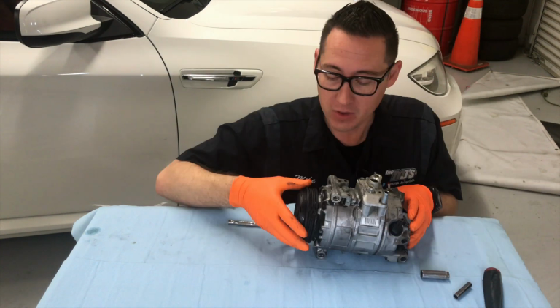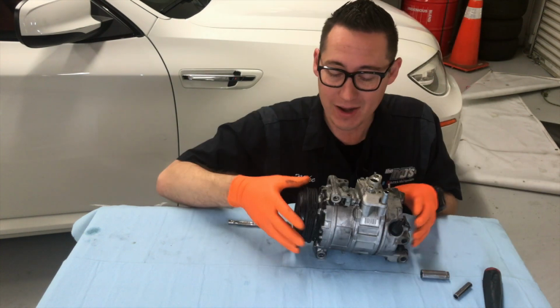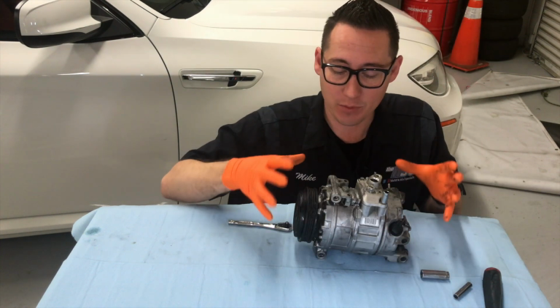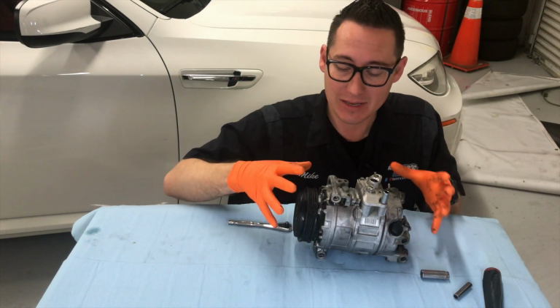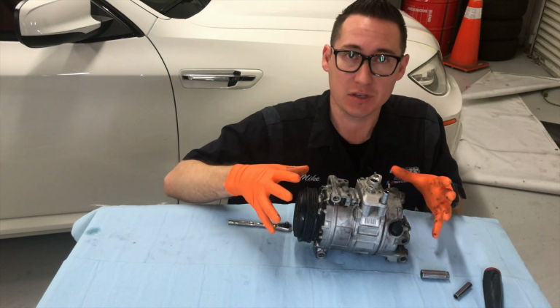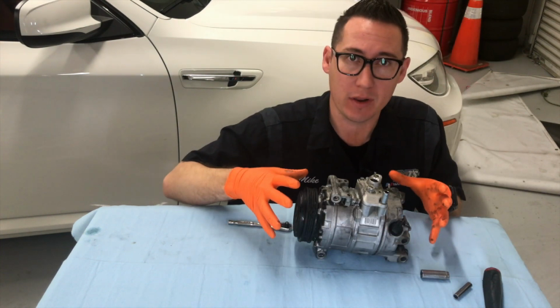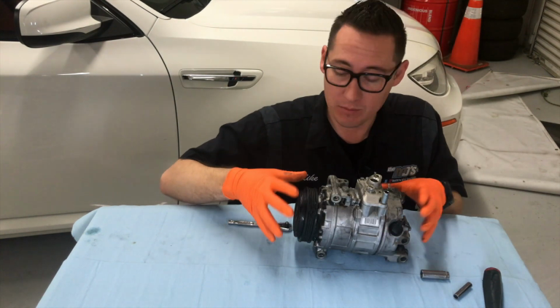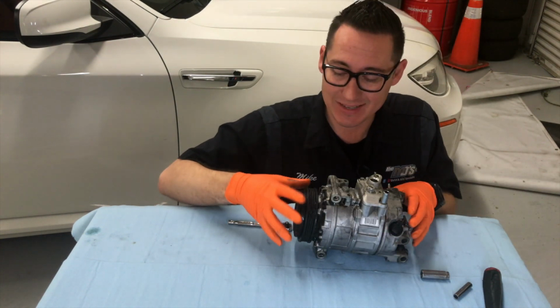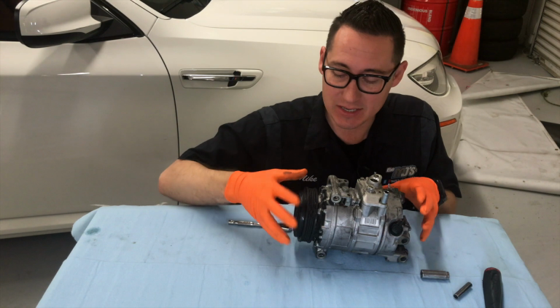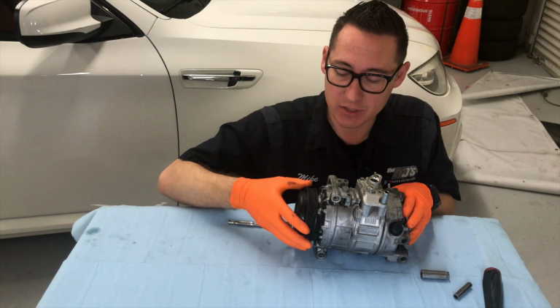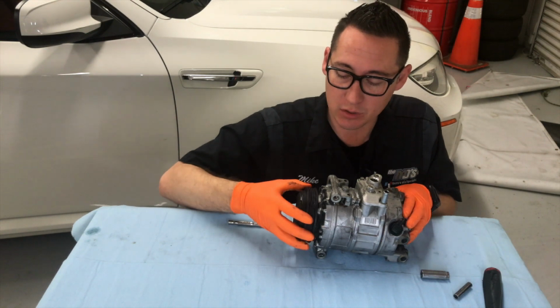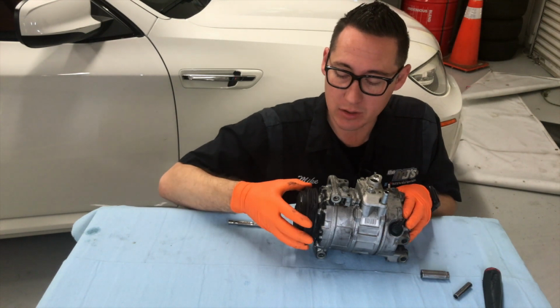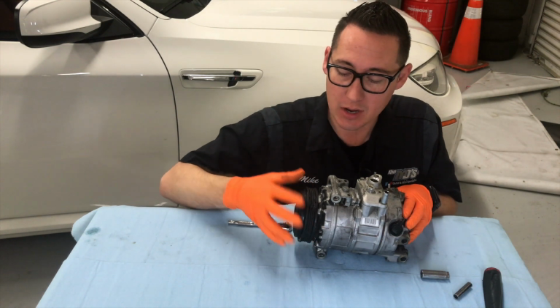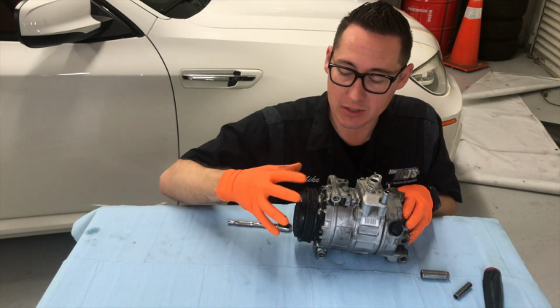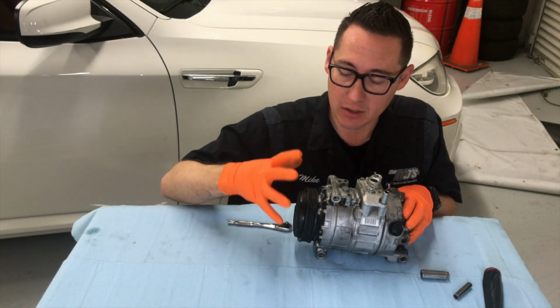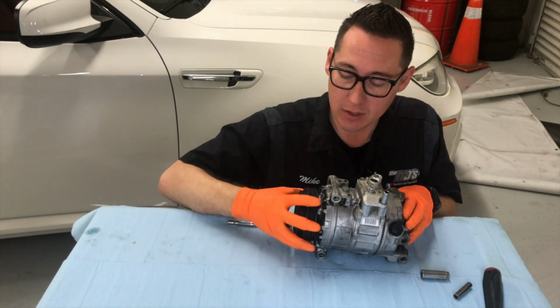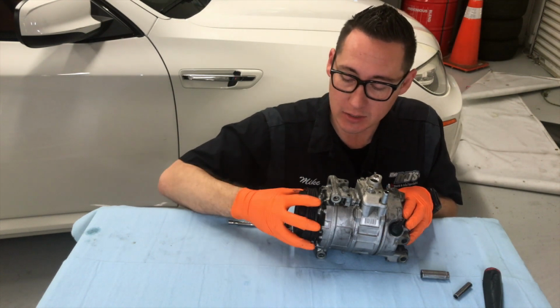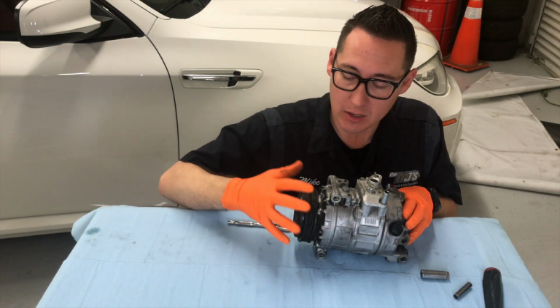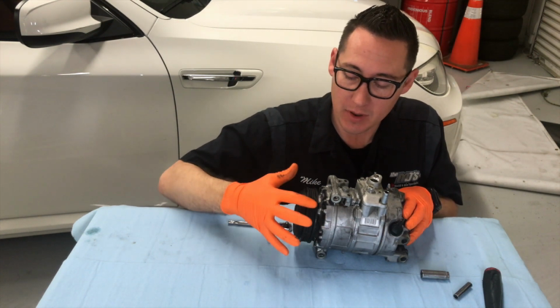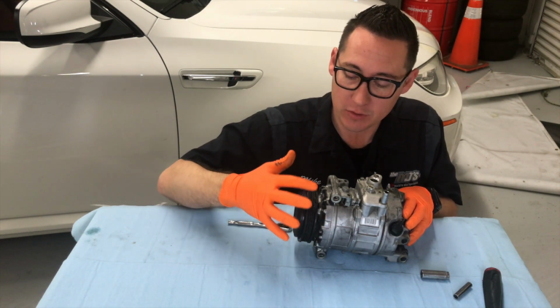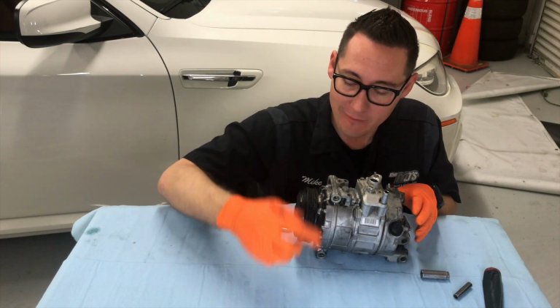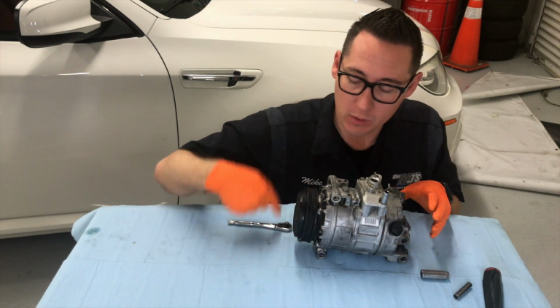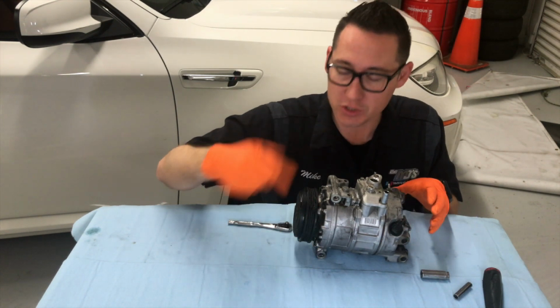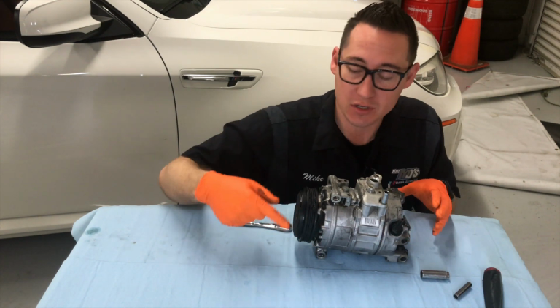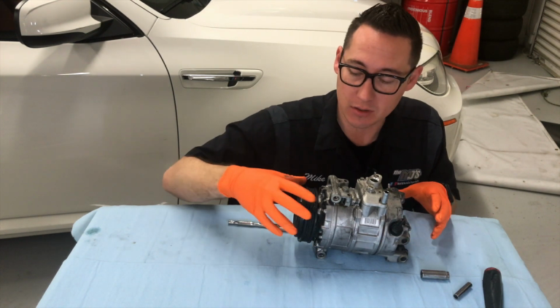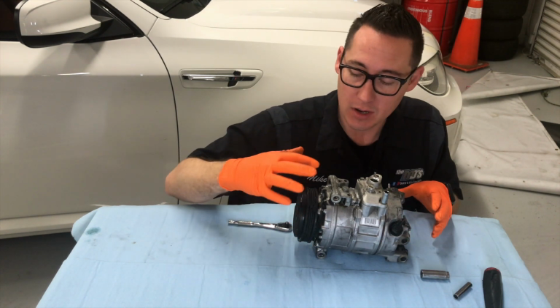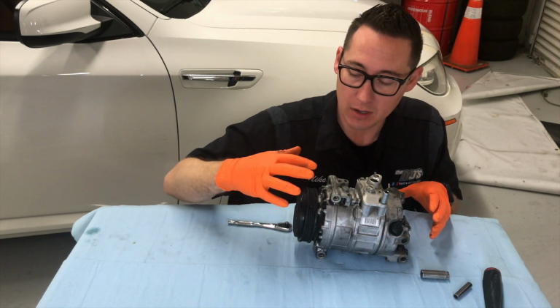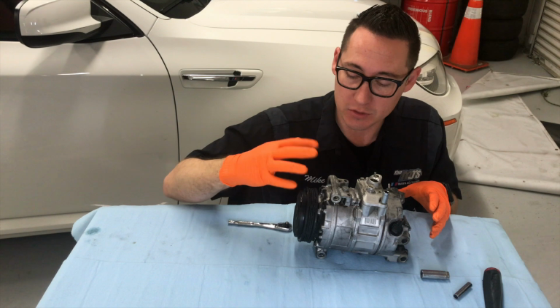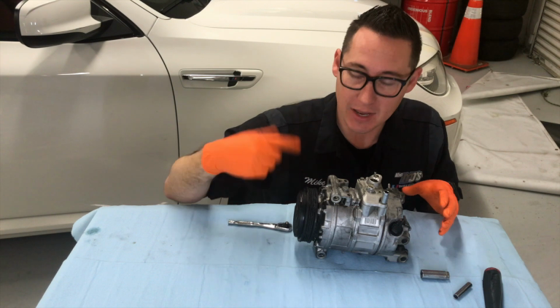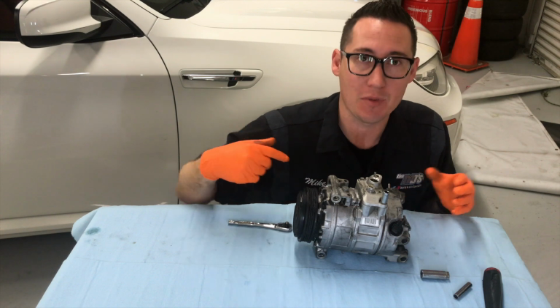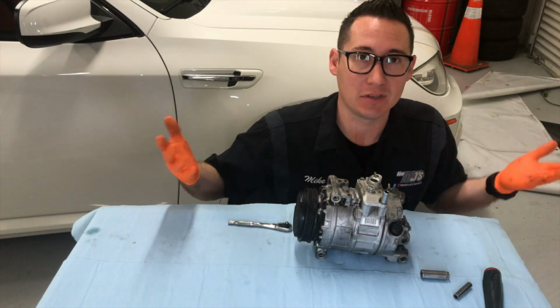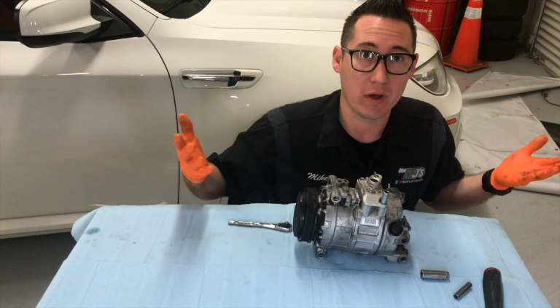We ended up replacing this unit because it seized internally, causing it to lock up, and the drive belt which turns it just actually melted away.